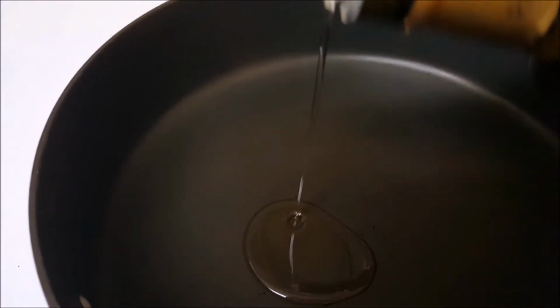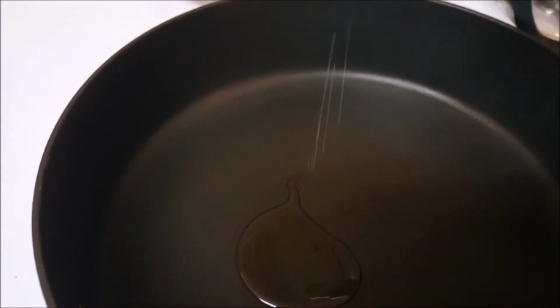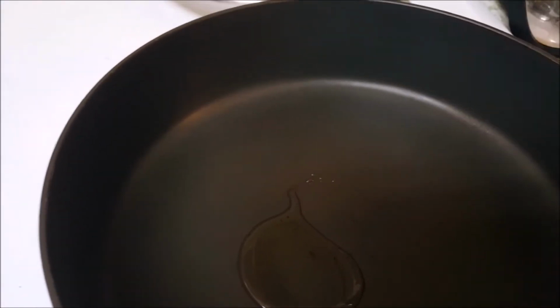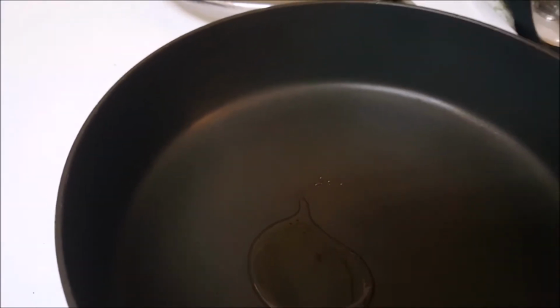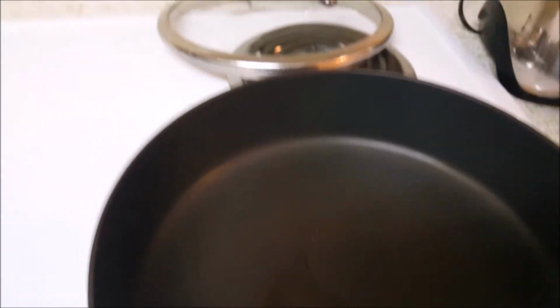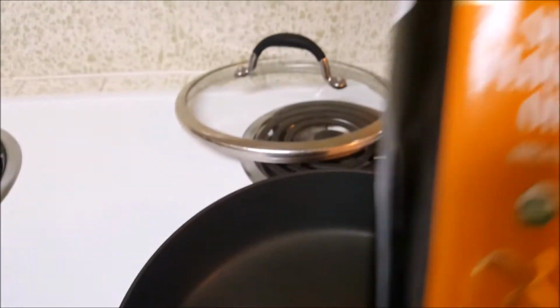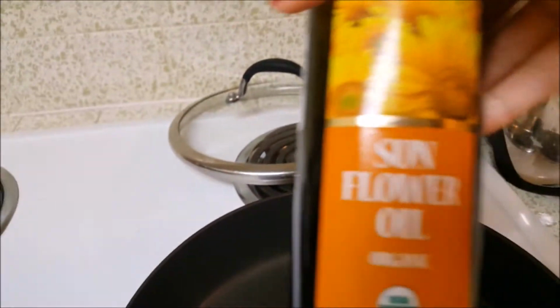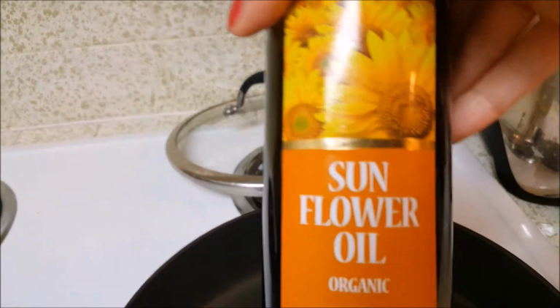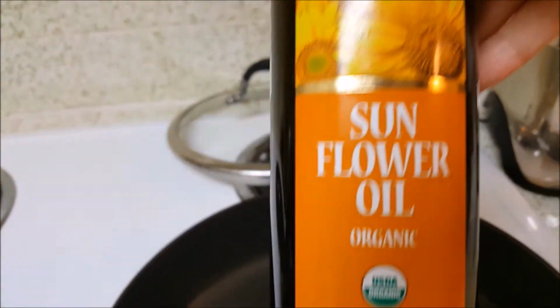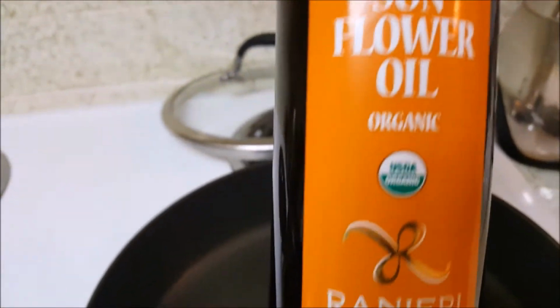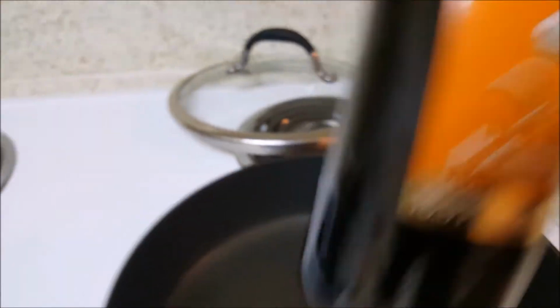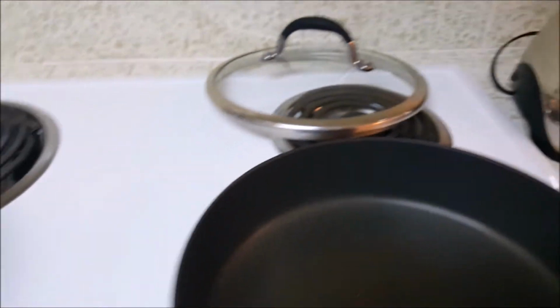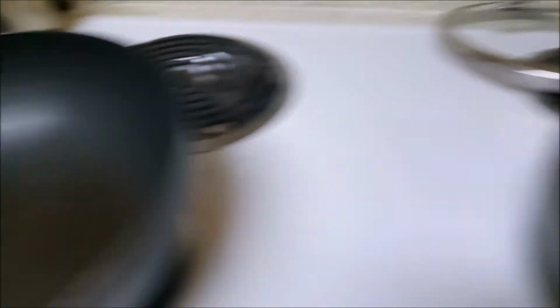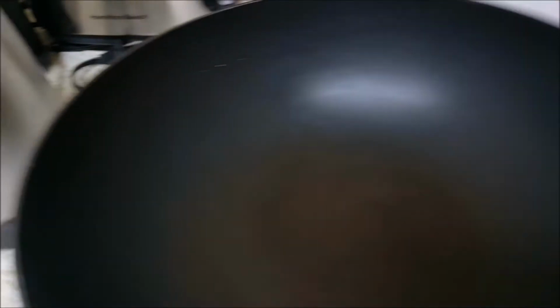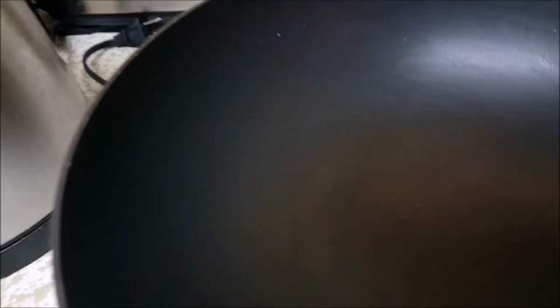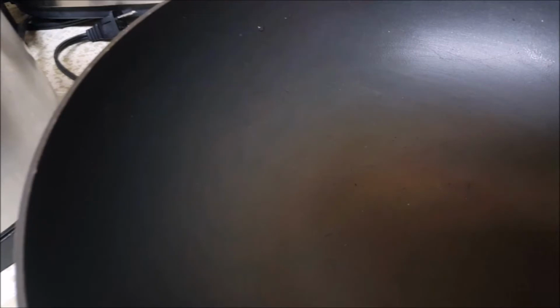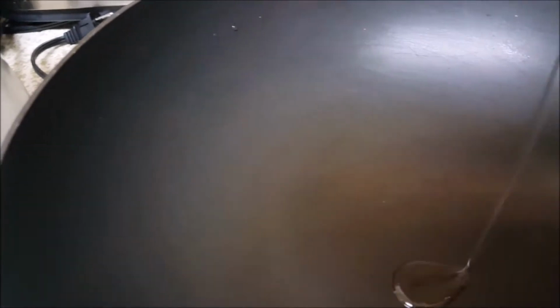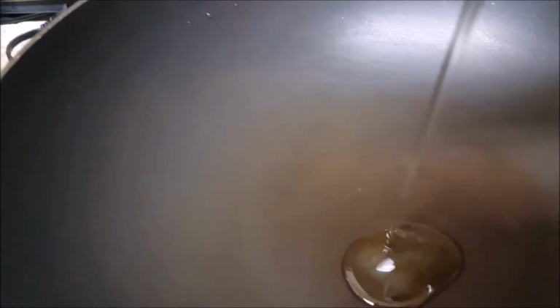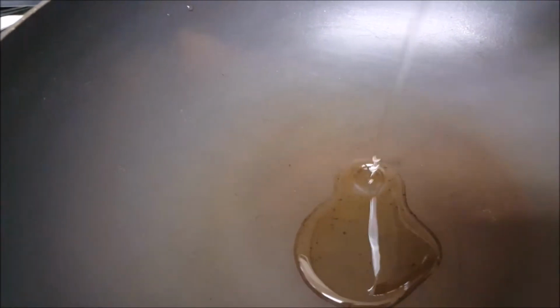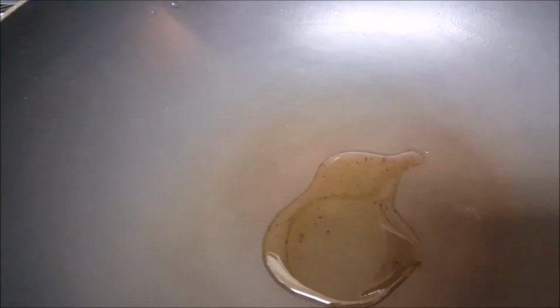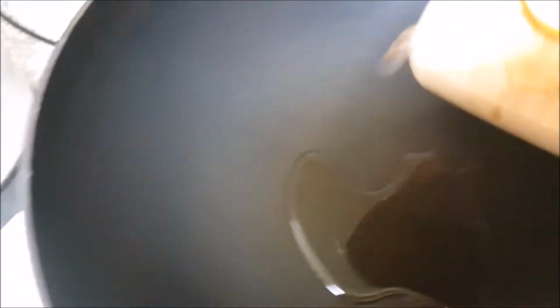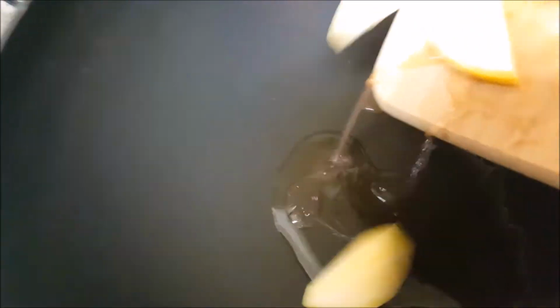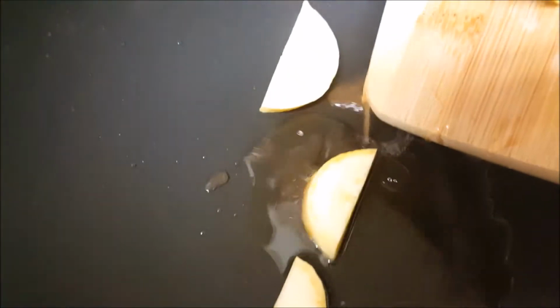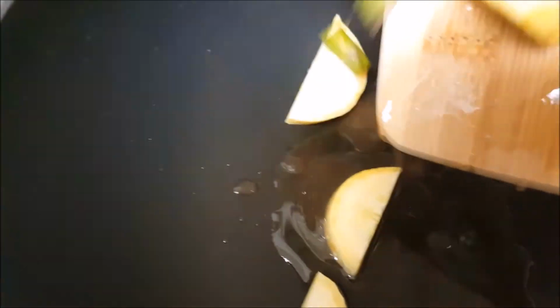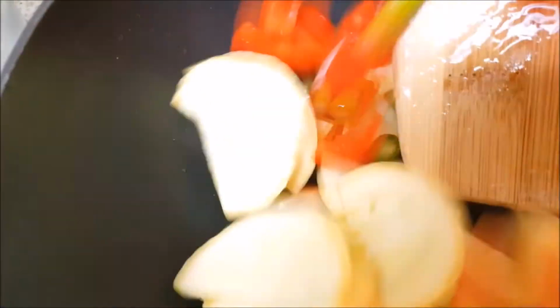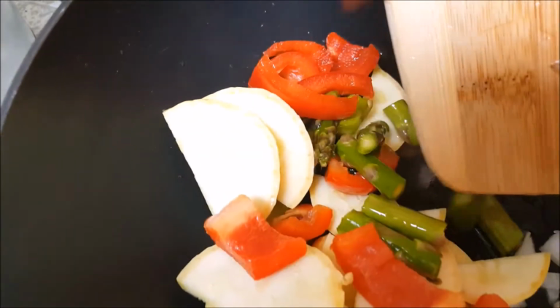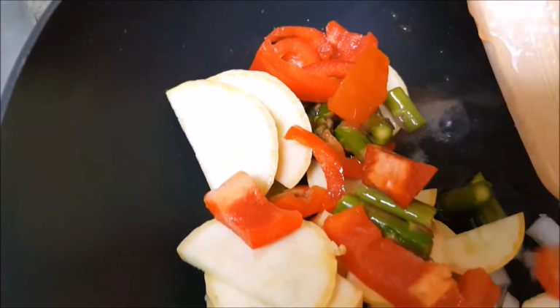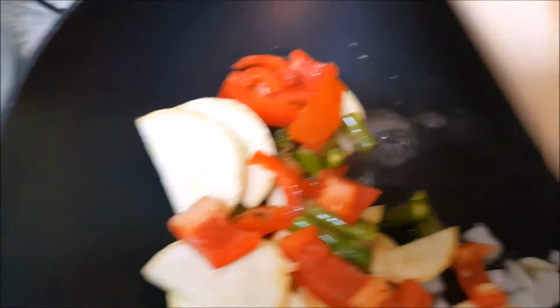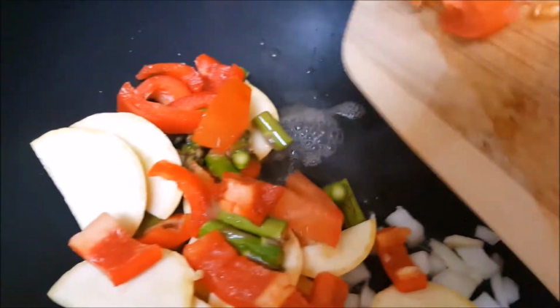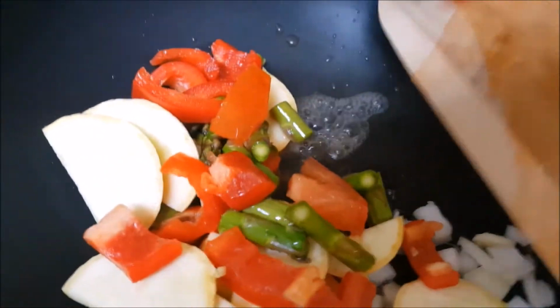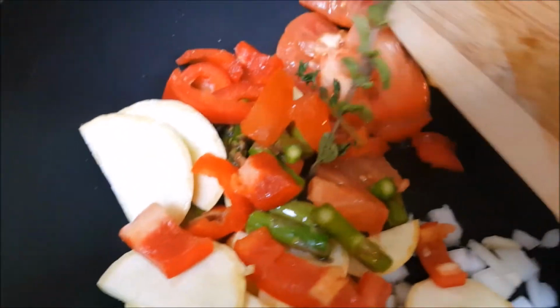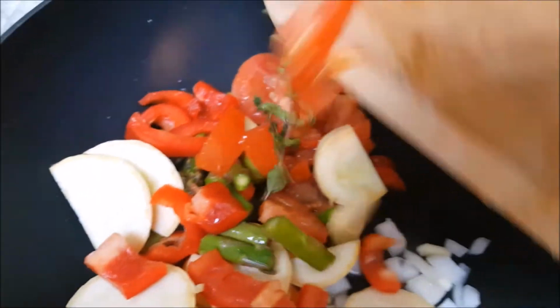I prepared two pans with a little sunflower oil — you can use any oil of your choice. In one, I saute the vegetables and herbs, and in the other, I am frying the fish.